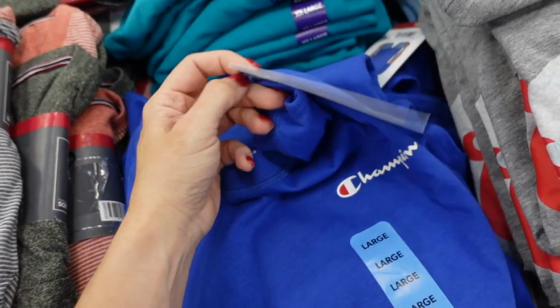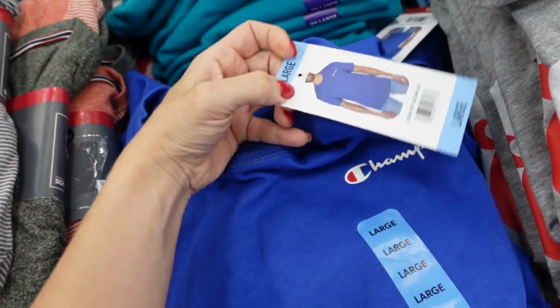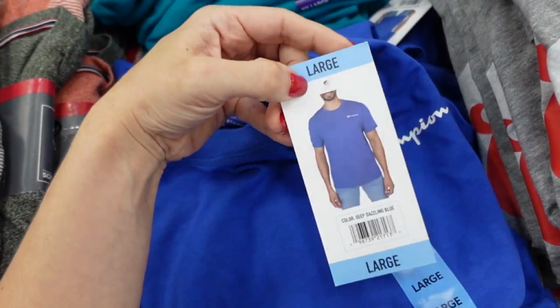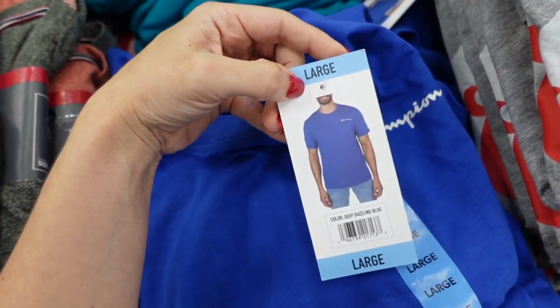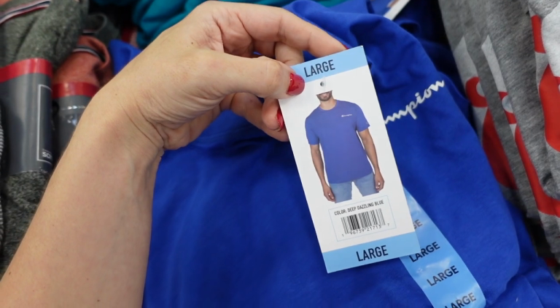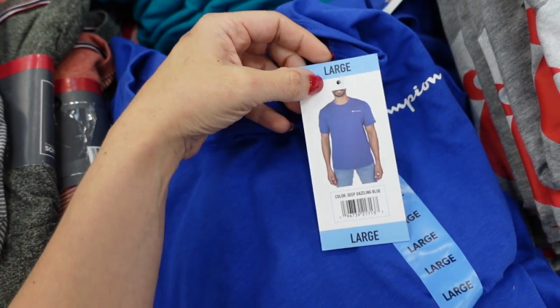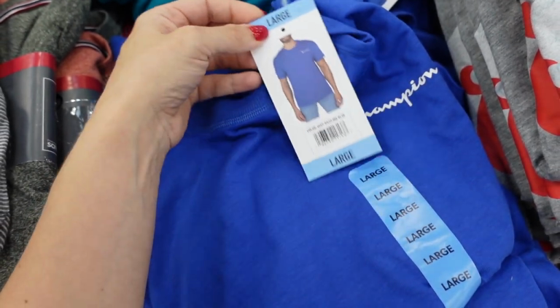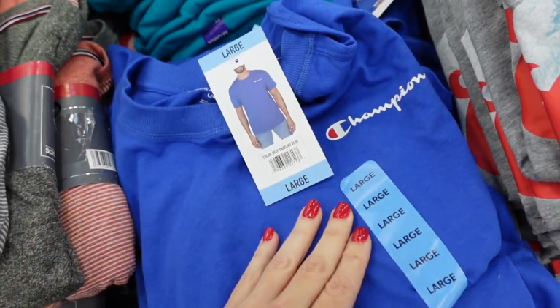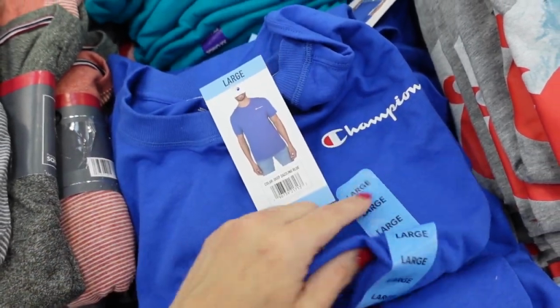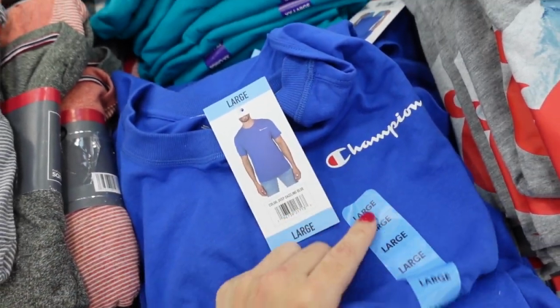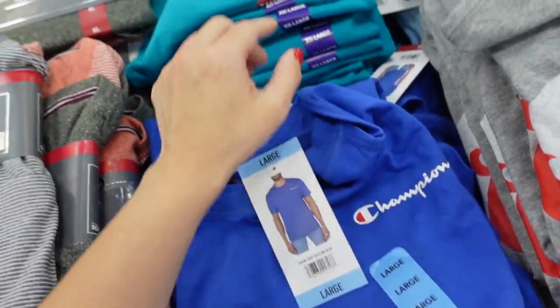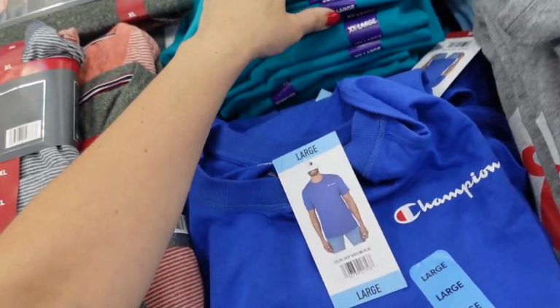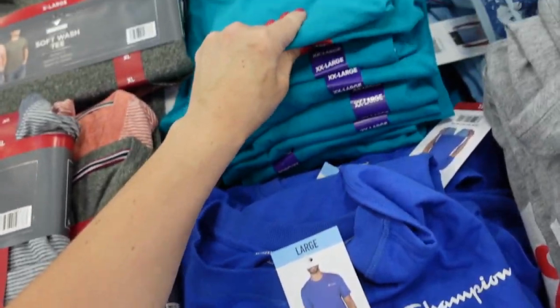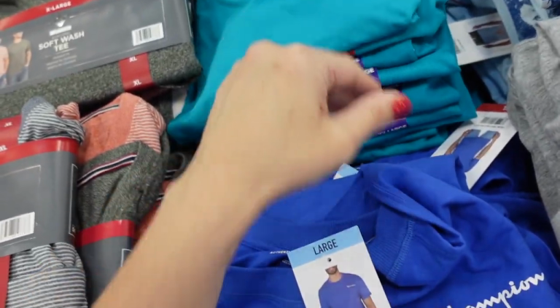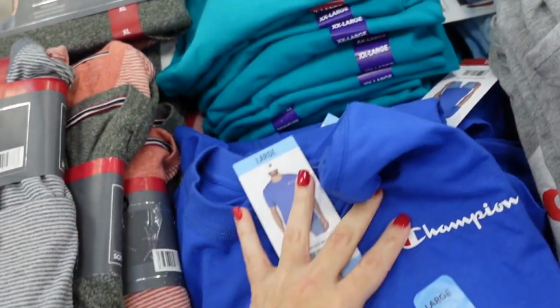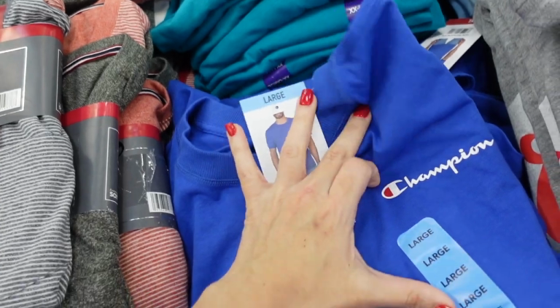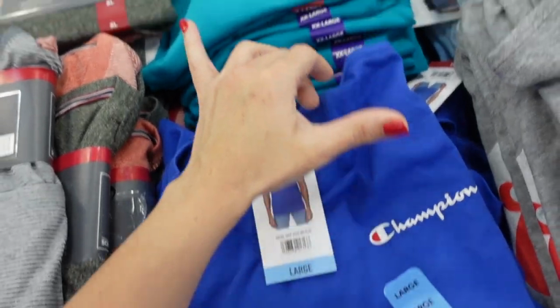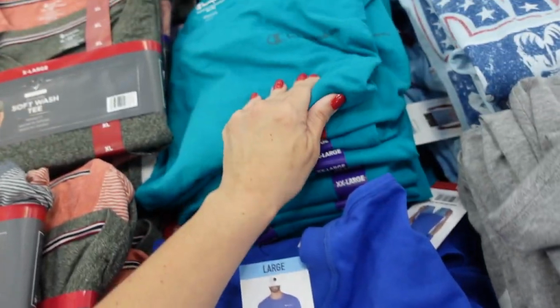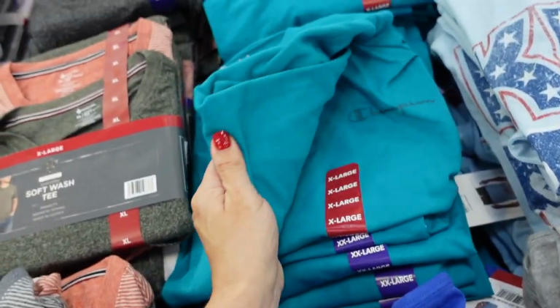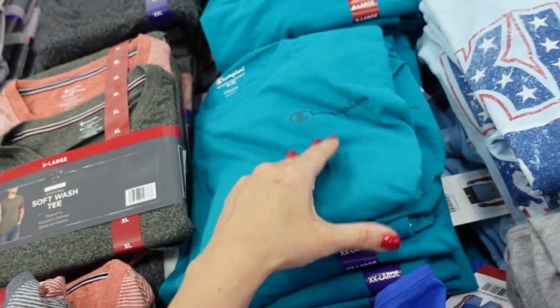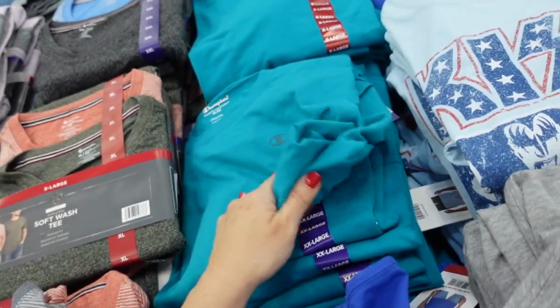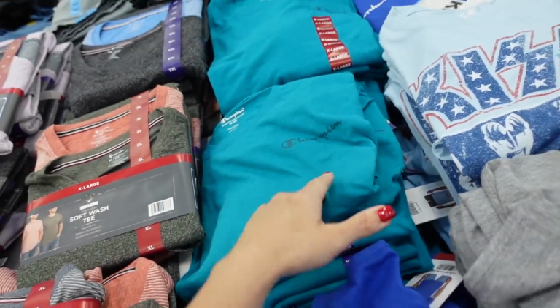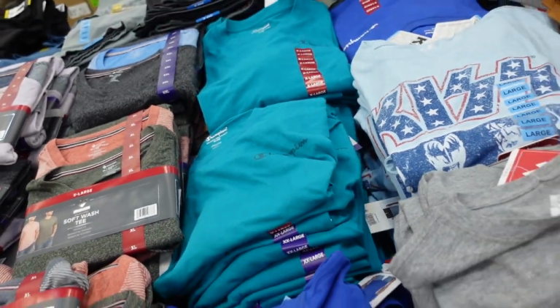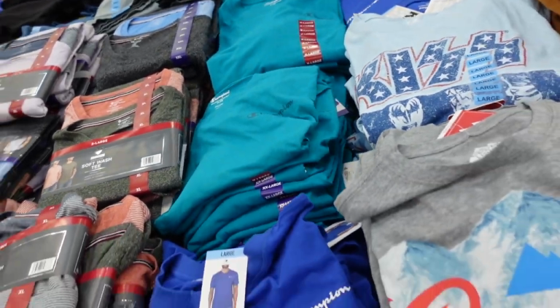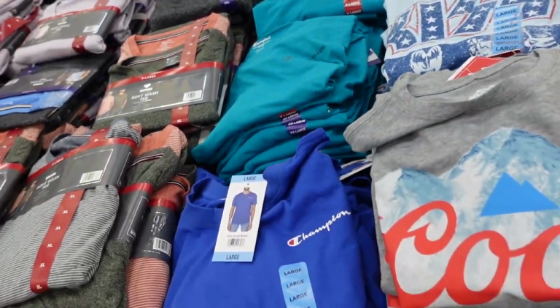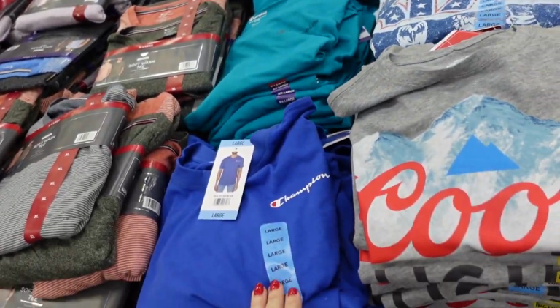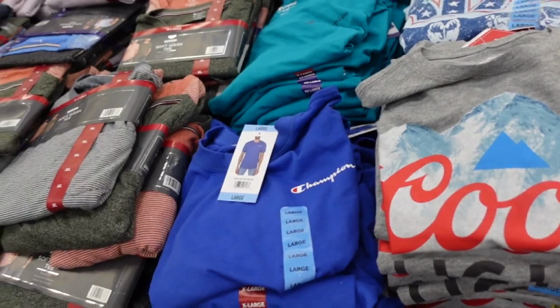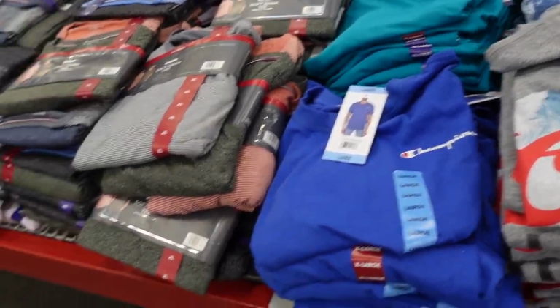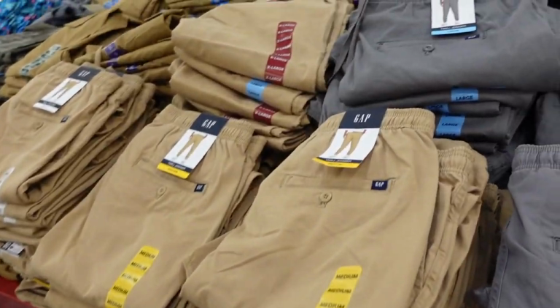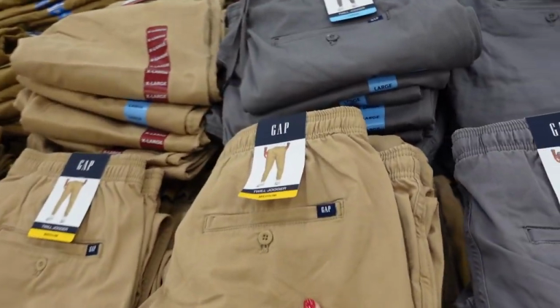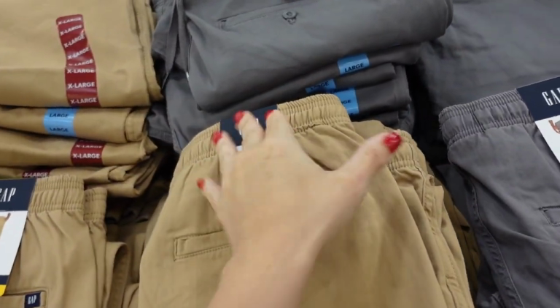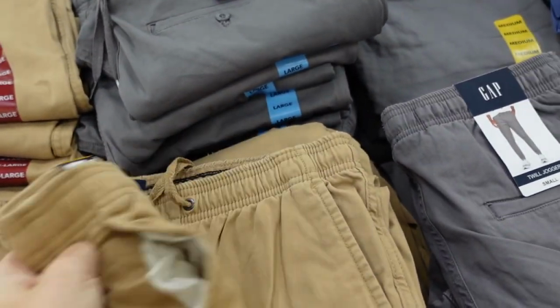Also a new style of Champion tee in the men's section — relaxed fit with a higher neckline and the logo. Comes in blue and teal, and they're $12.98.